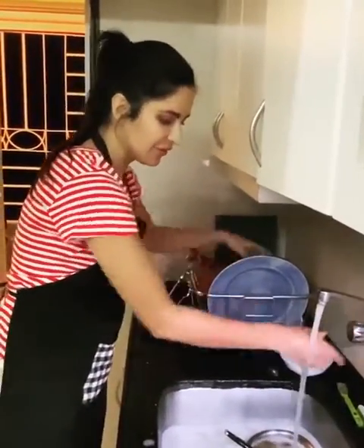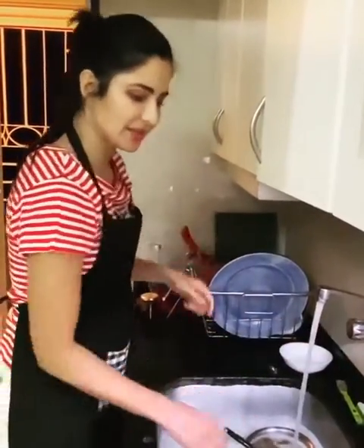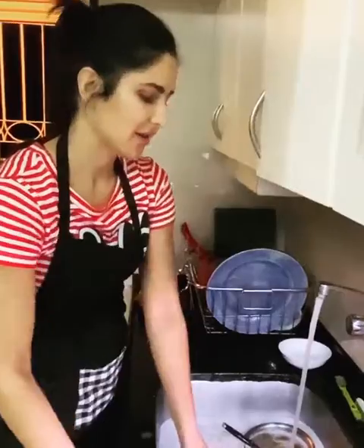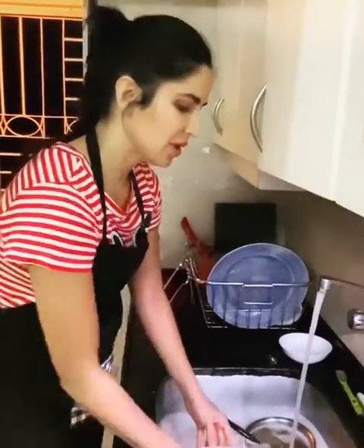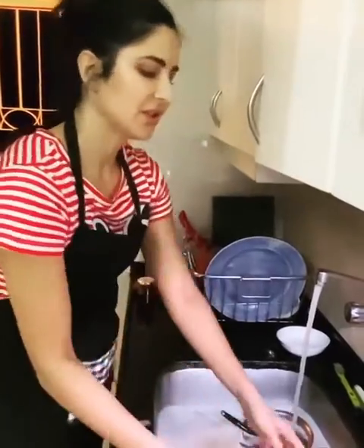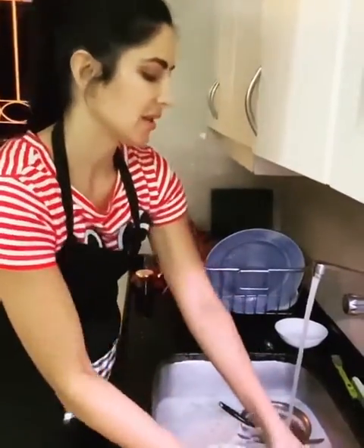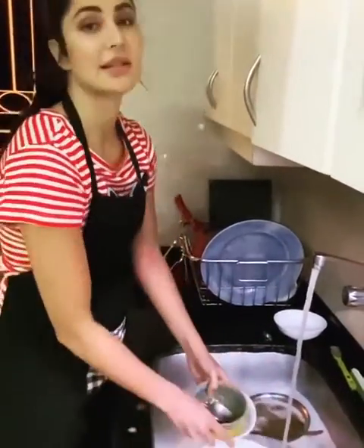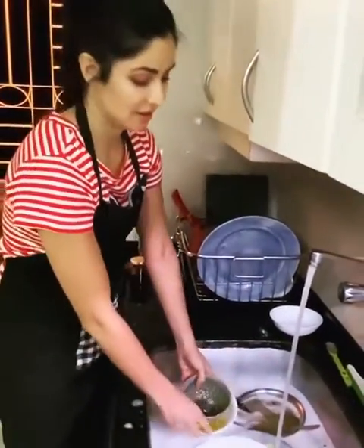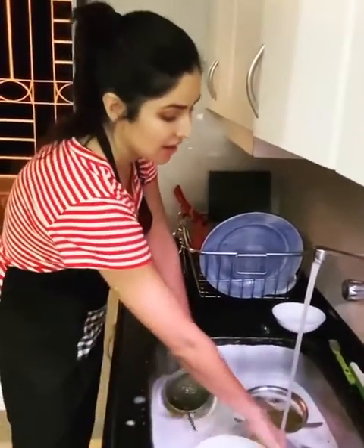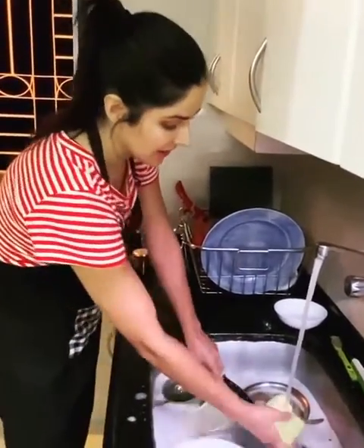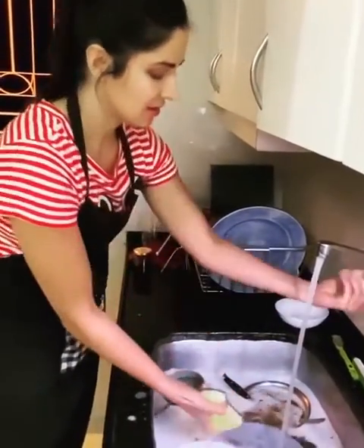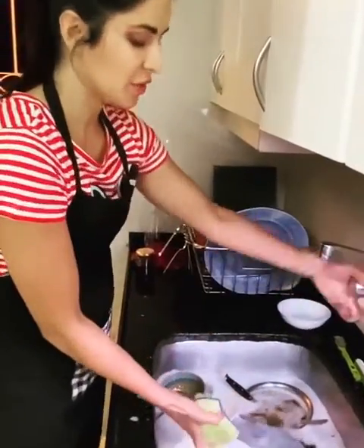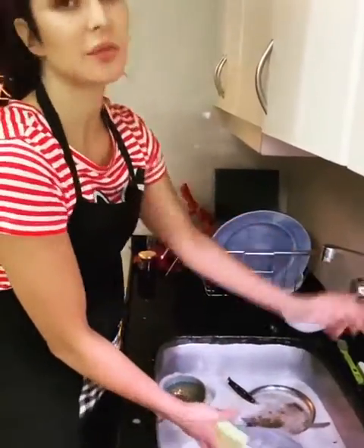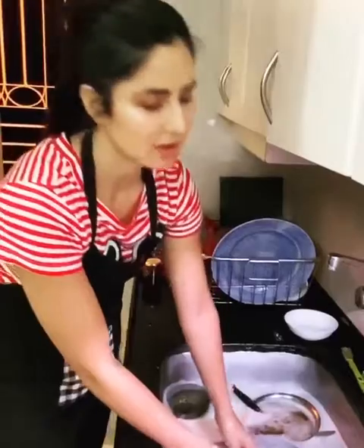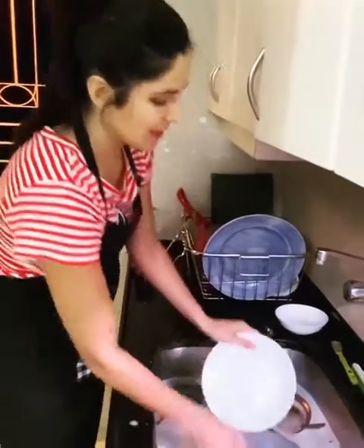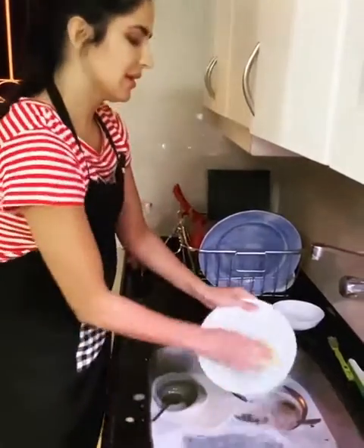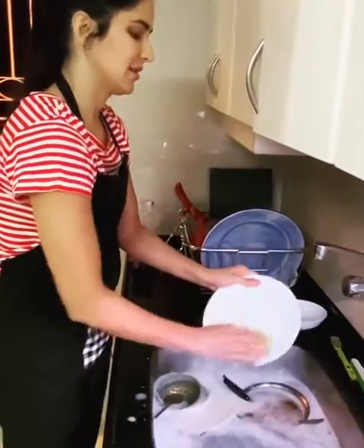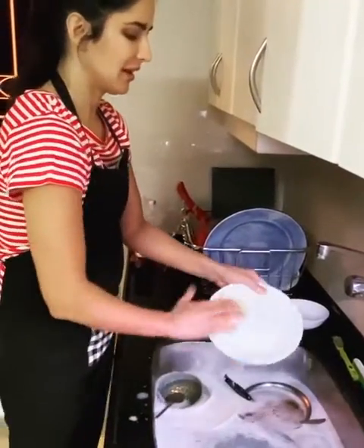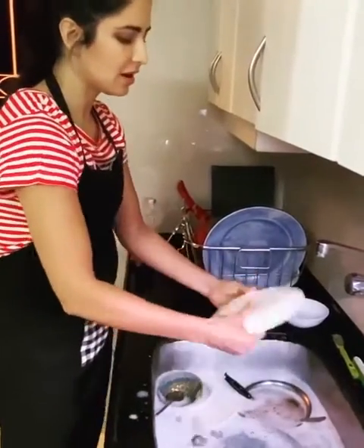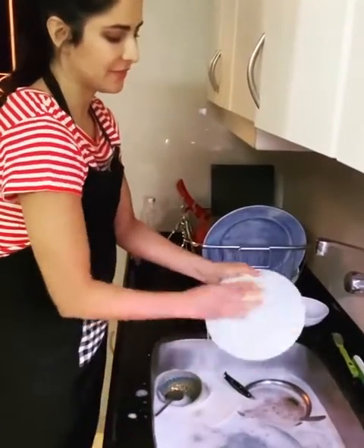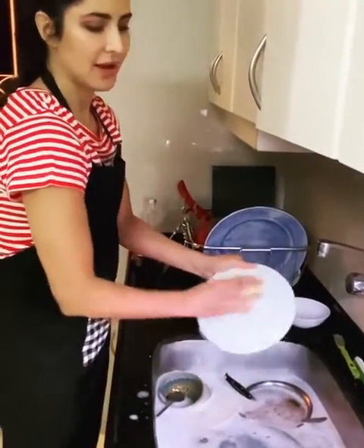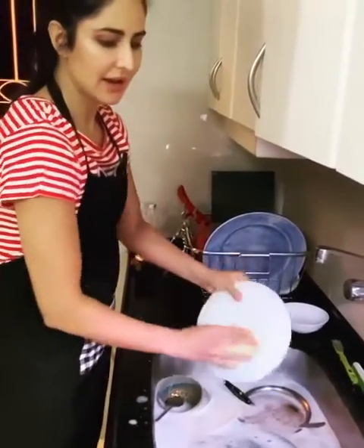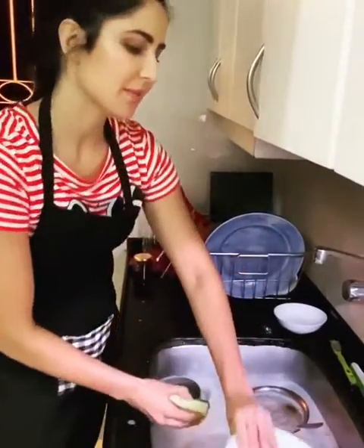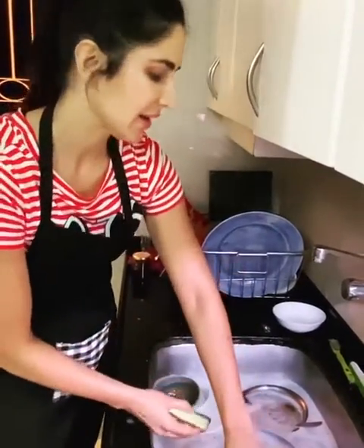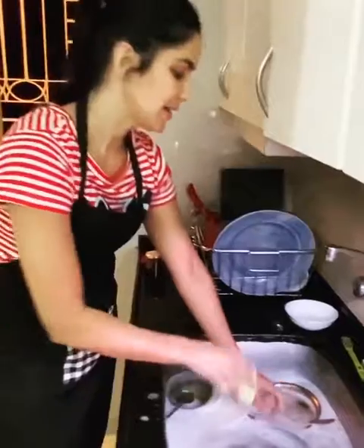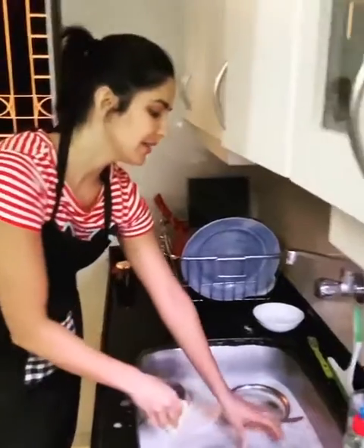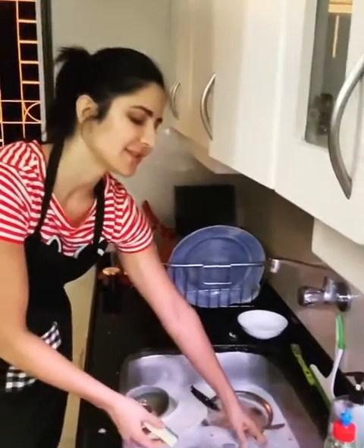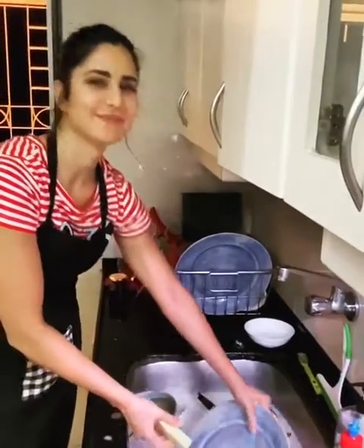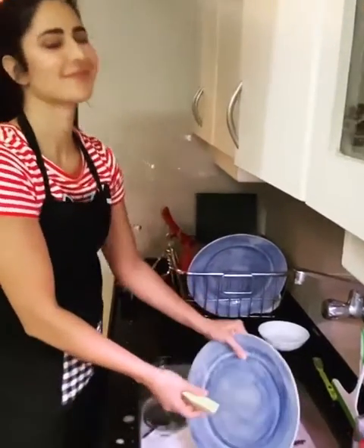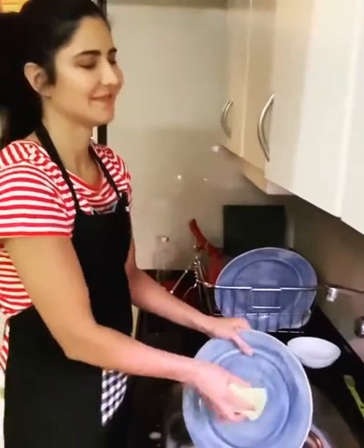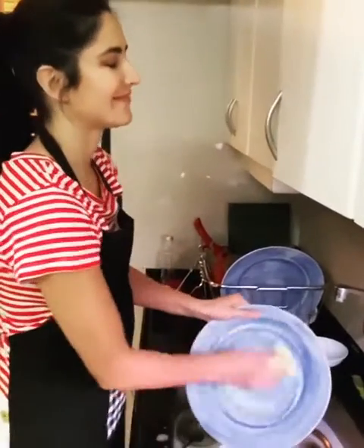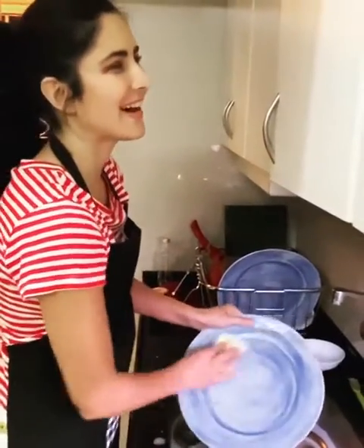You fill up the sink, put all the dishes inside, then turn off the water so you don't waste water. Then lather all of them and then put them back here and then rinse them all. Got it.